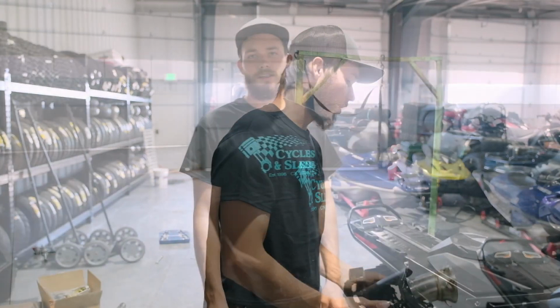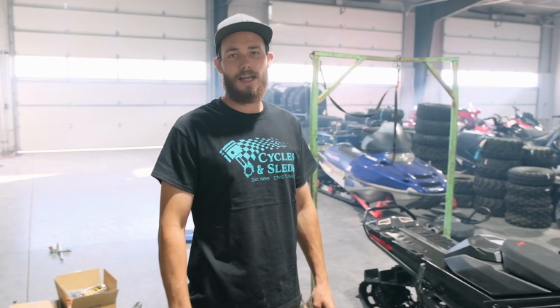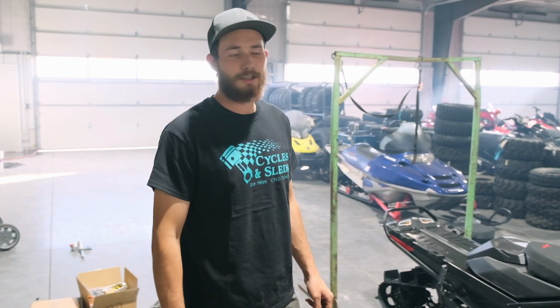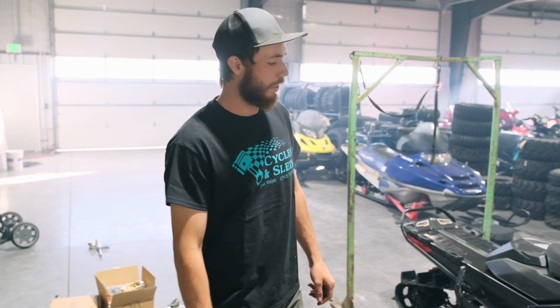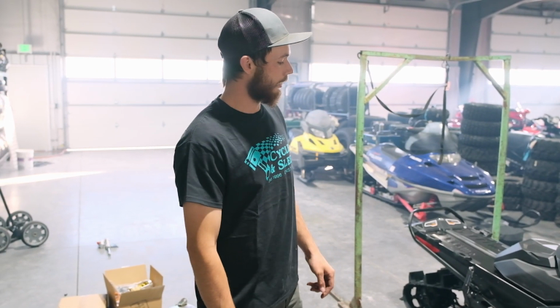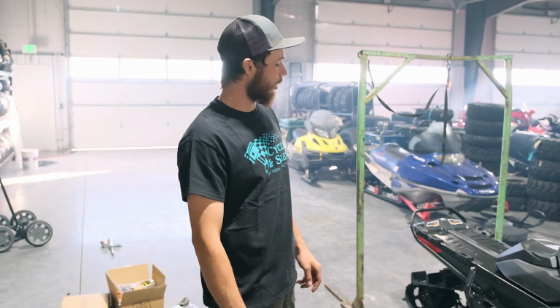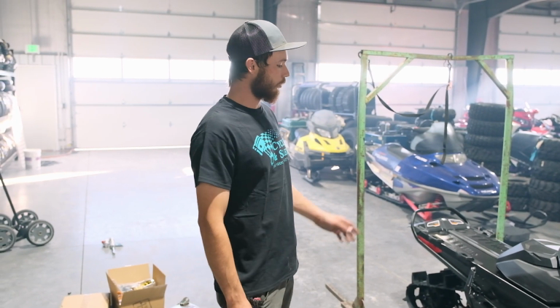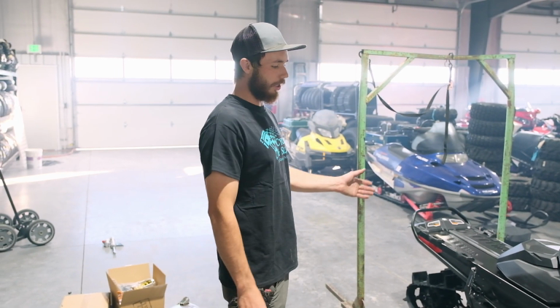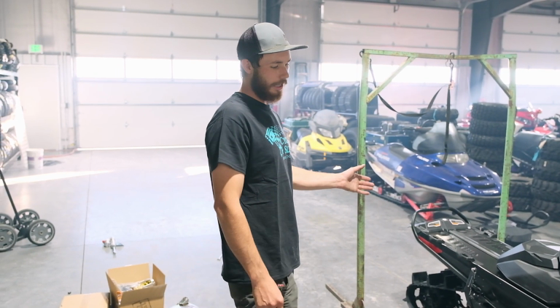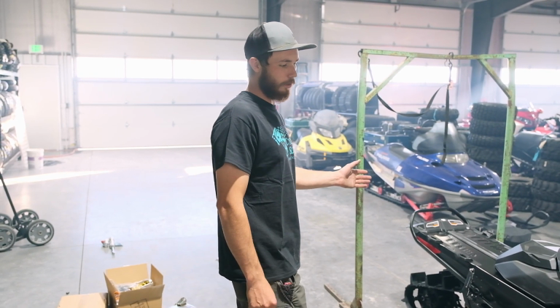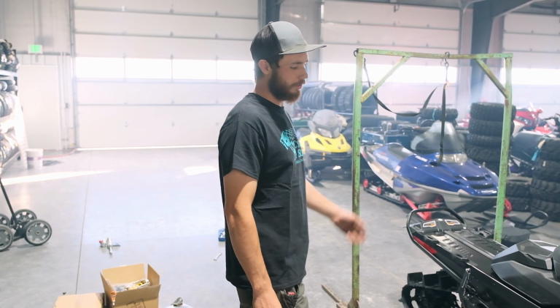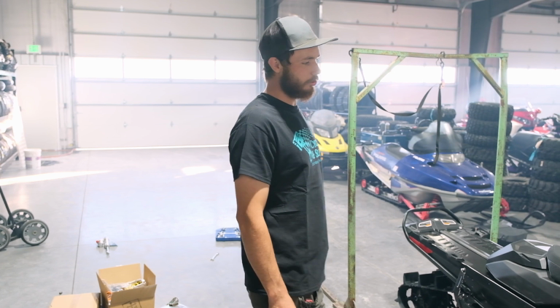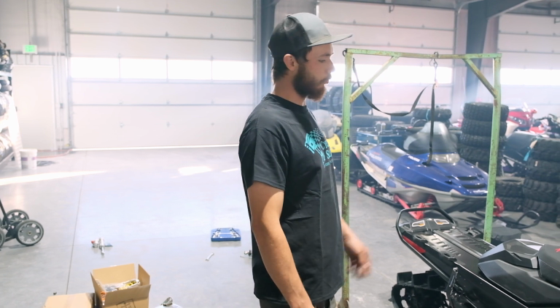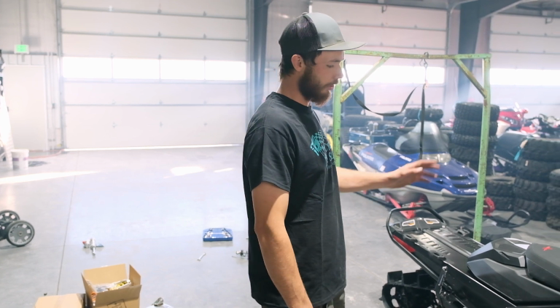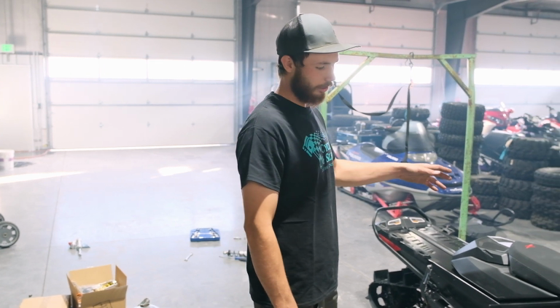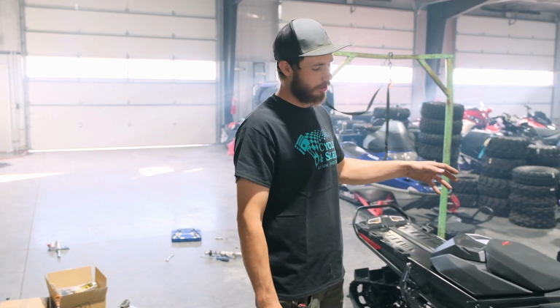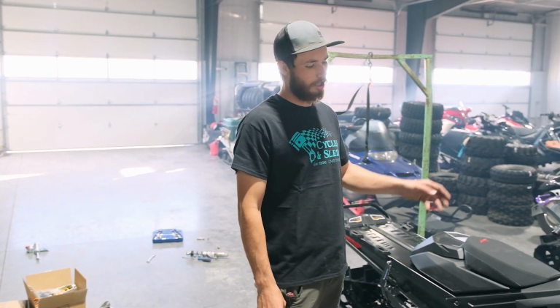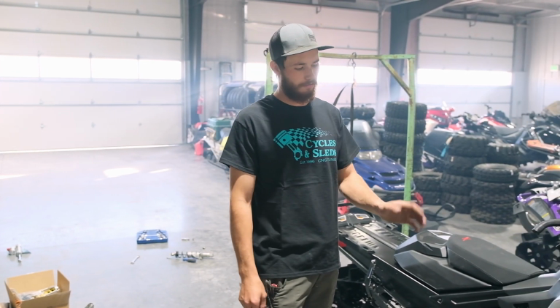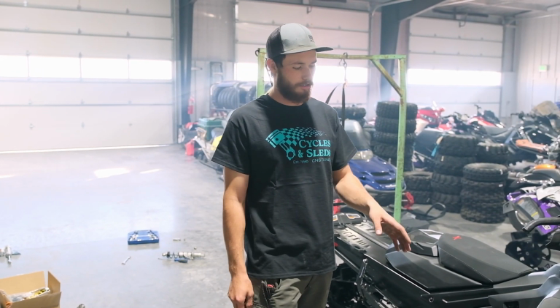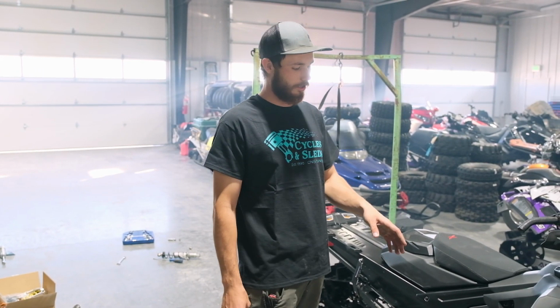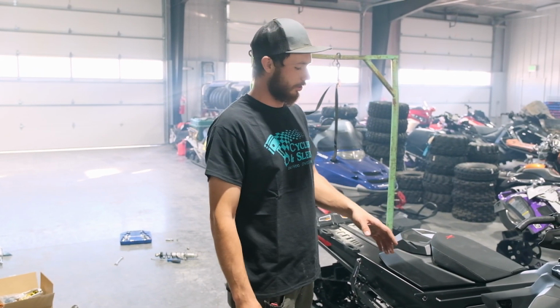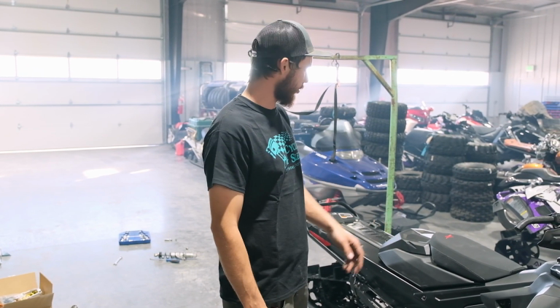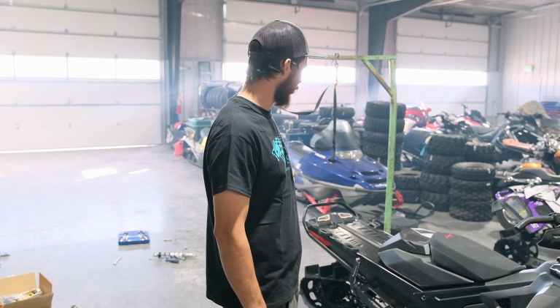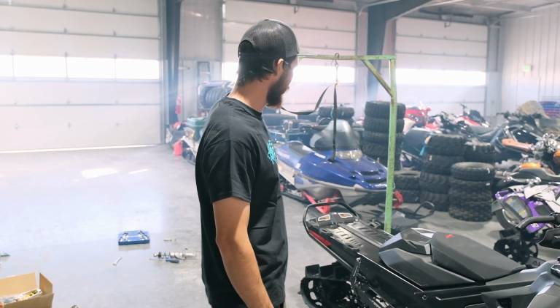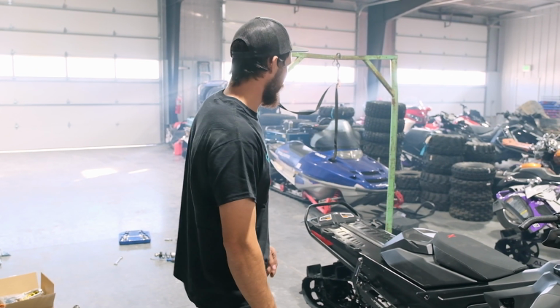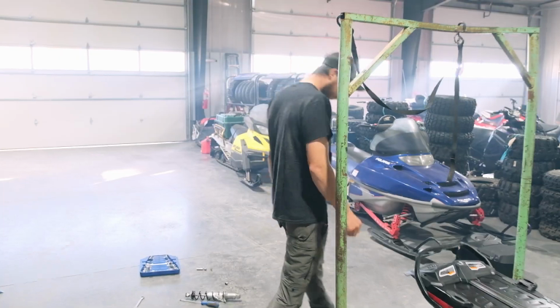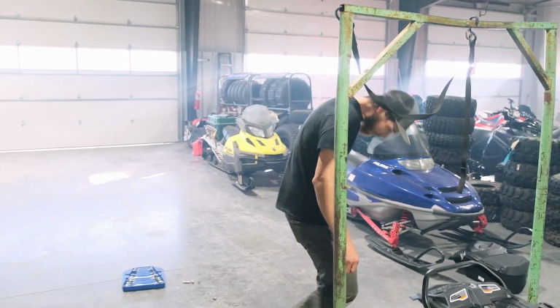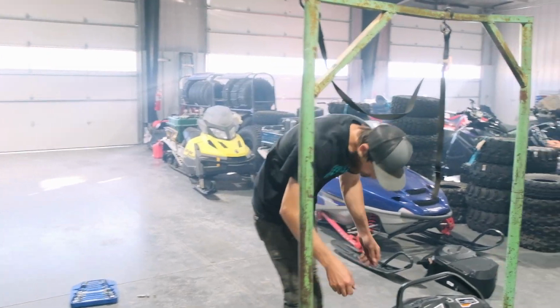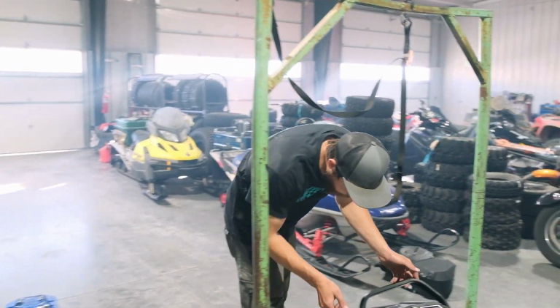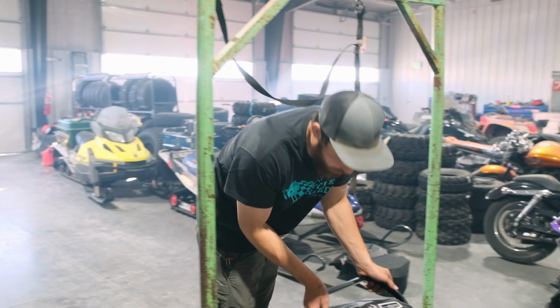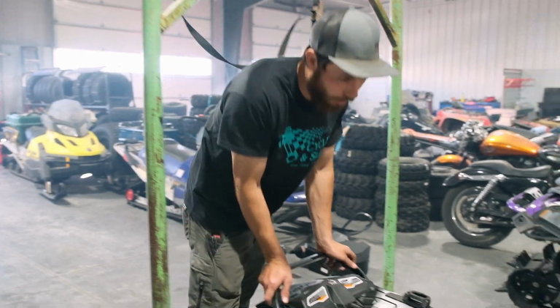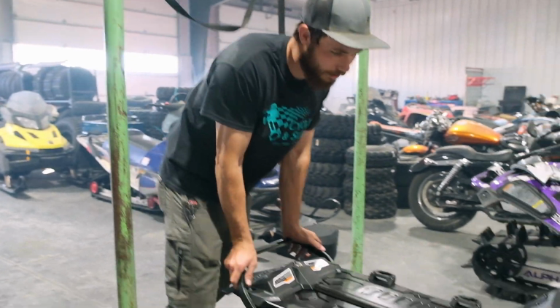Alright guys, we are back. We have got halfway through the install — we have got our clutching on, we have got our shocks installed. This is just on position one here.